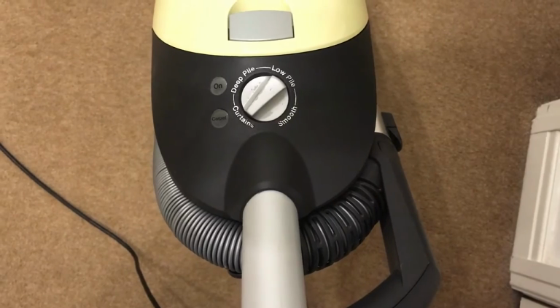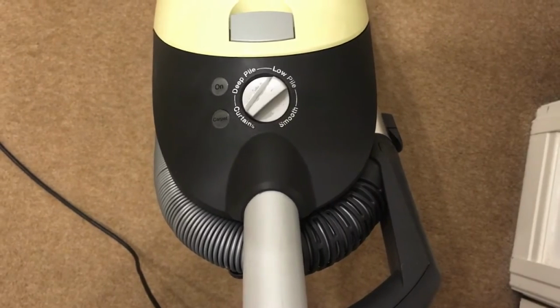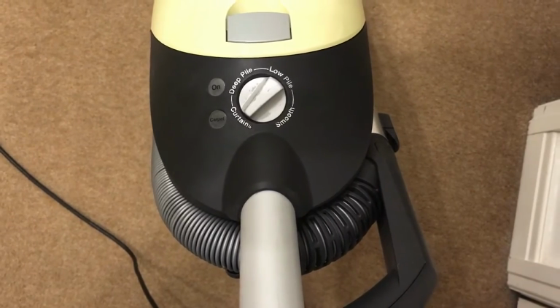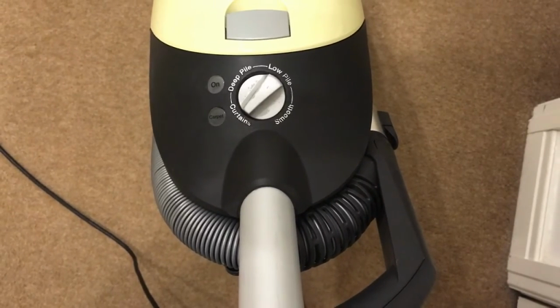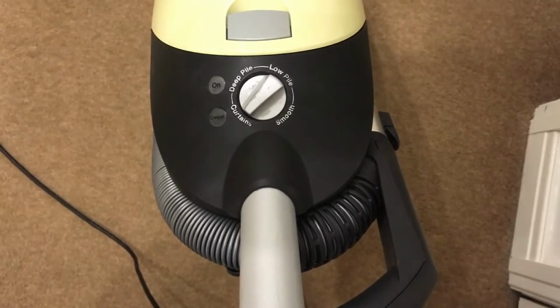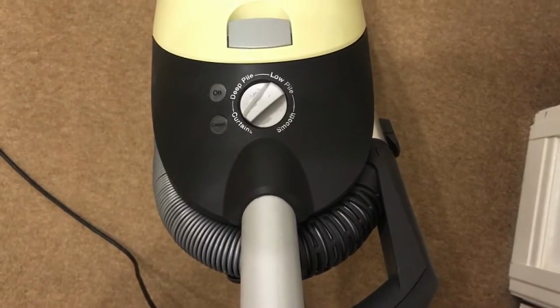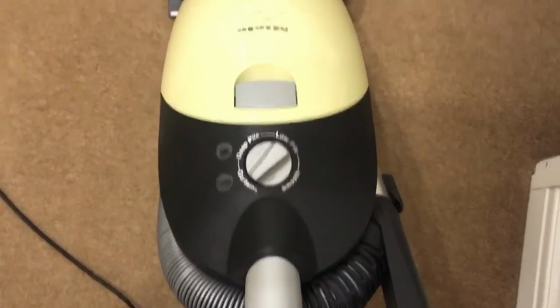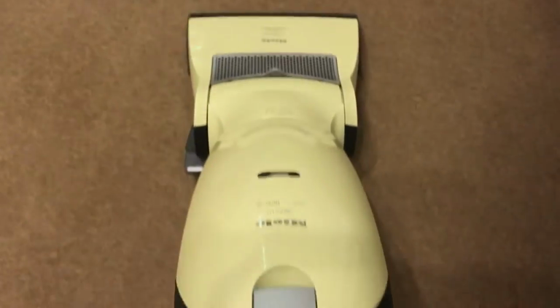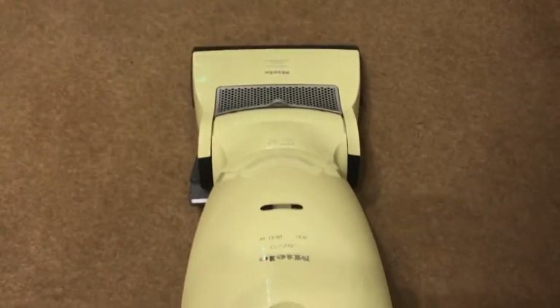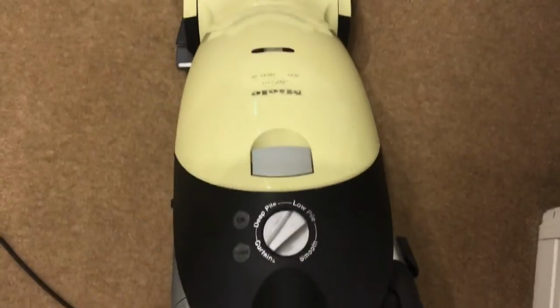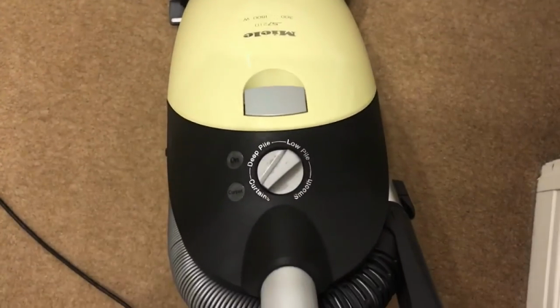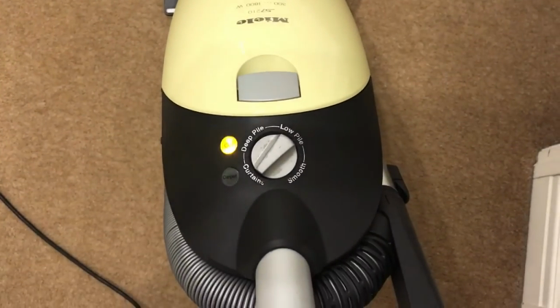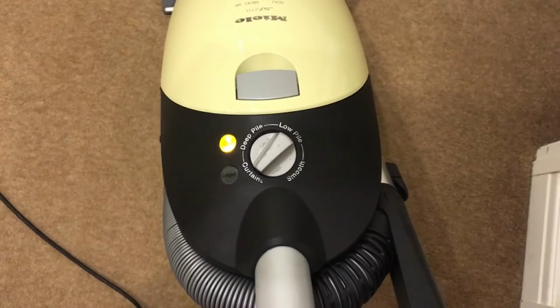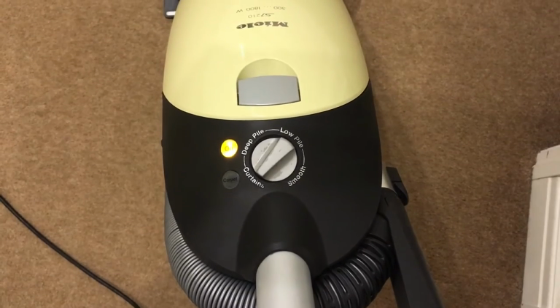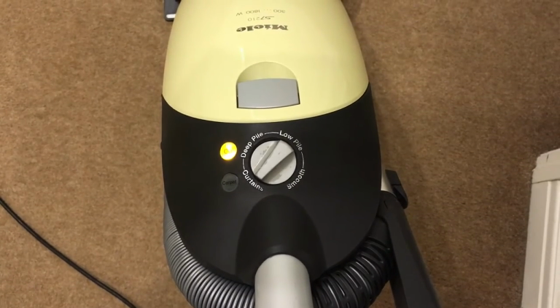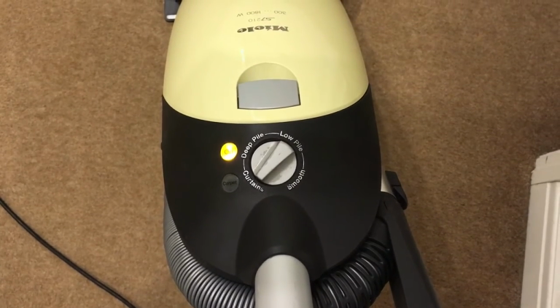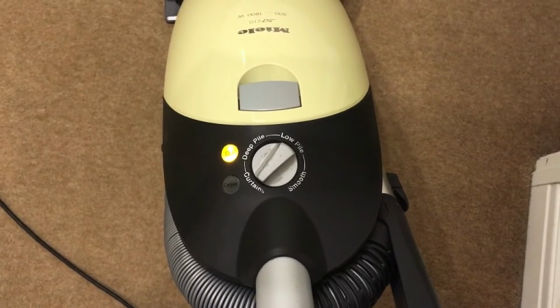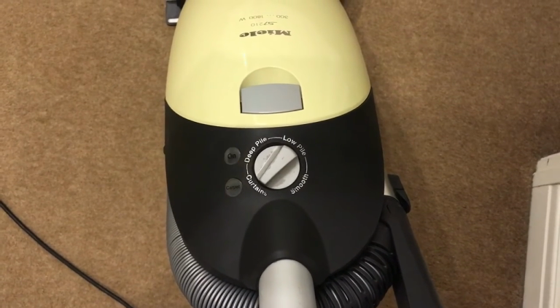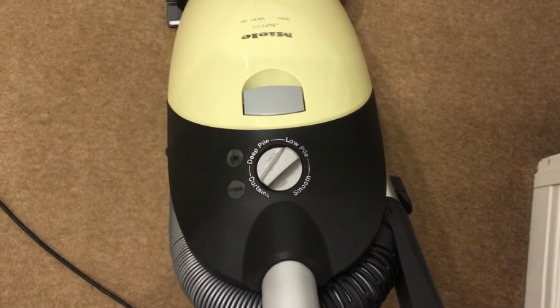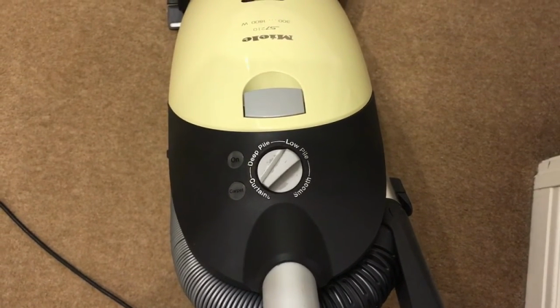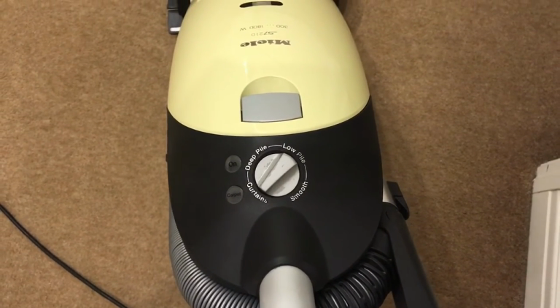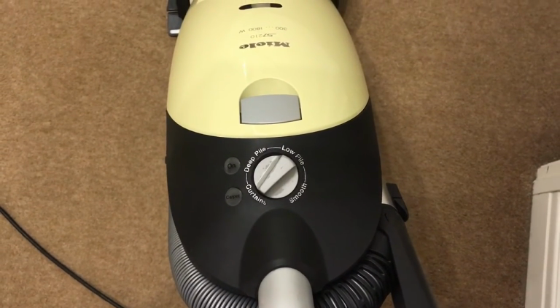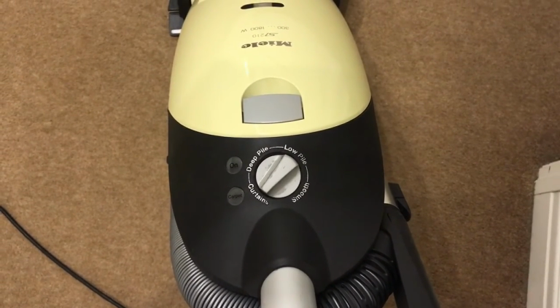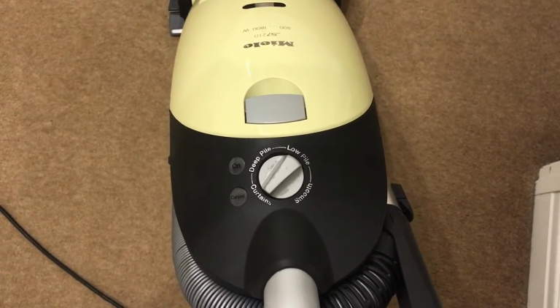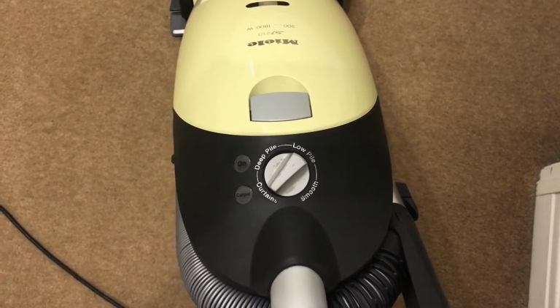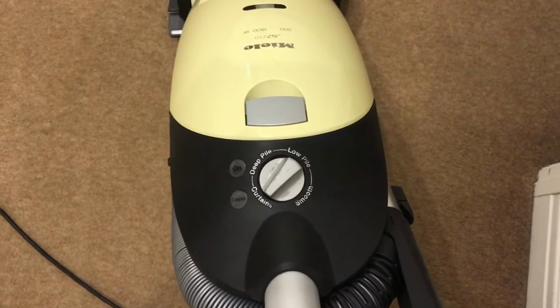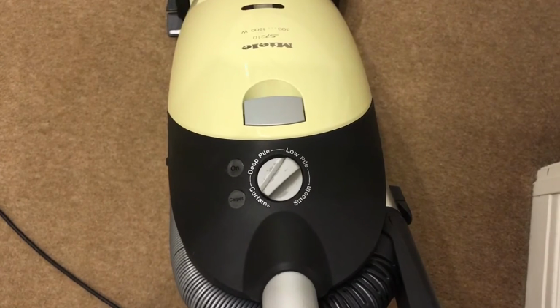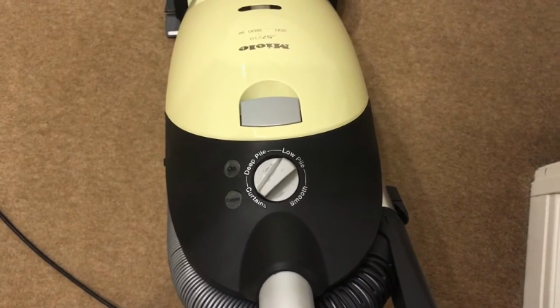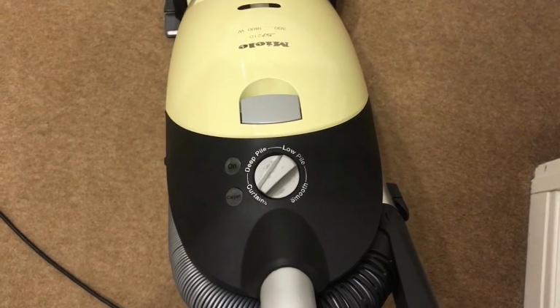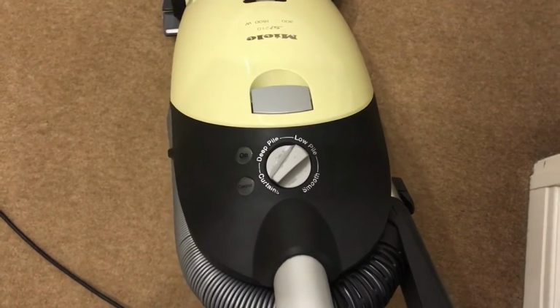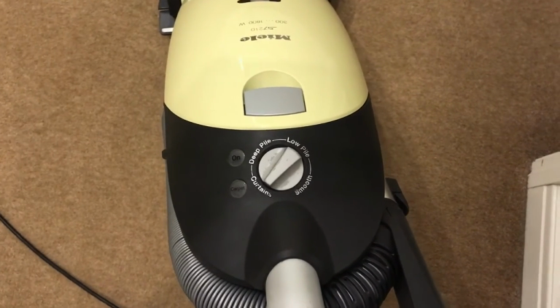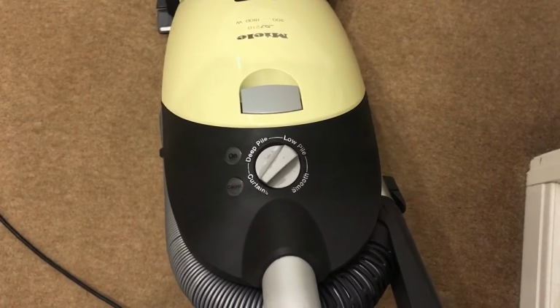So I'm going to turn it on in floor mode so we won't hear the brush roll. It's got a very nice slow start-up as well.